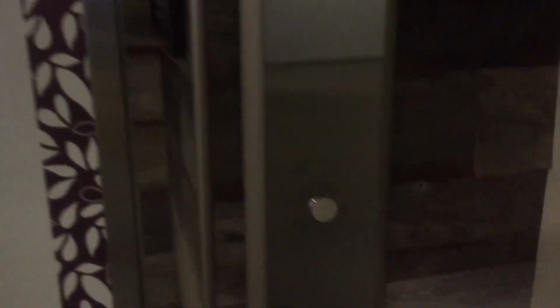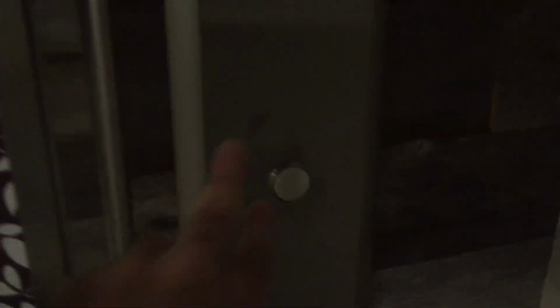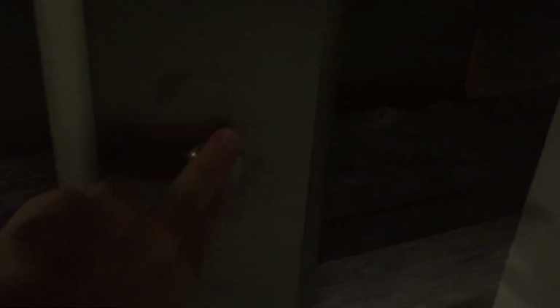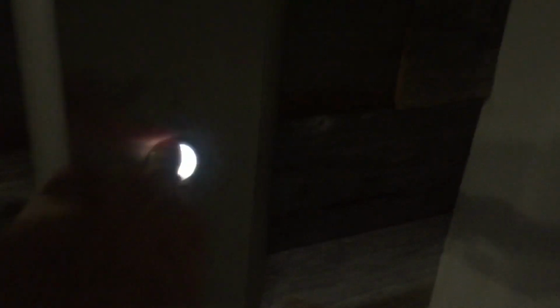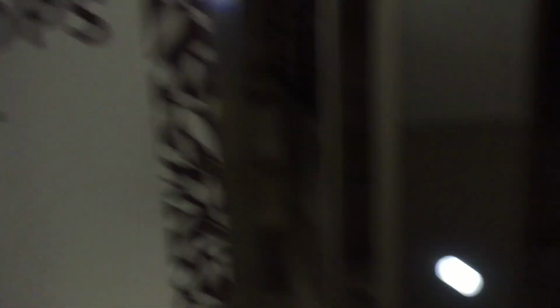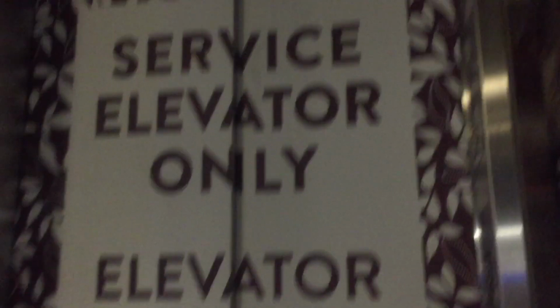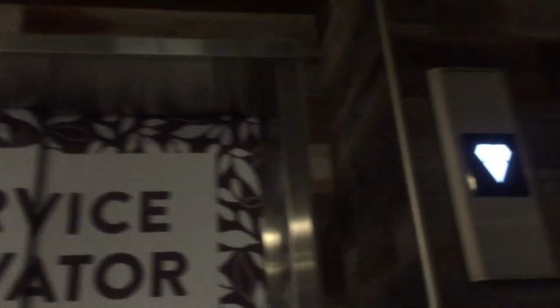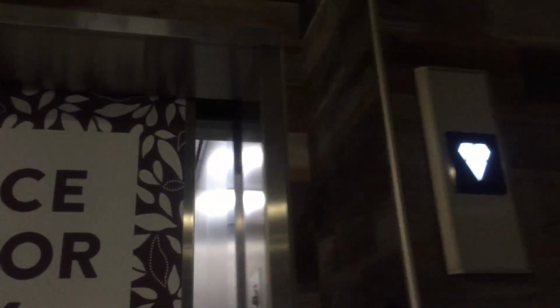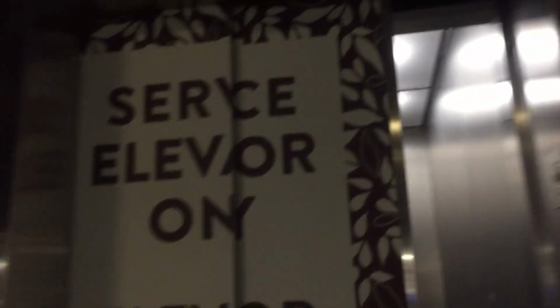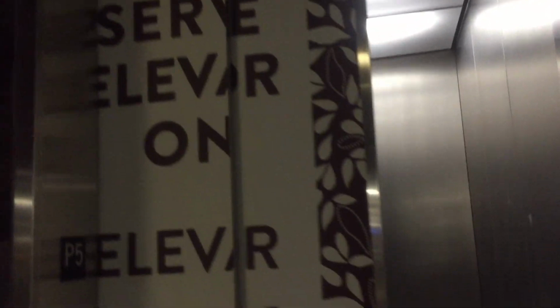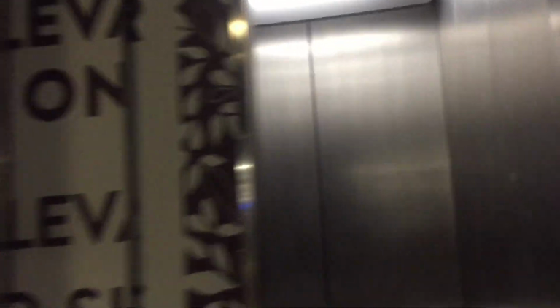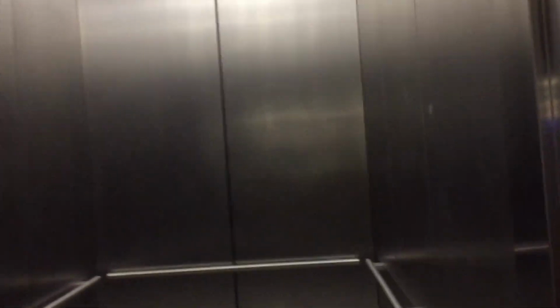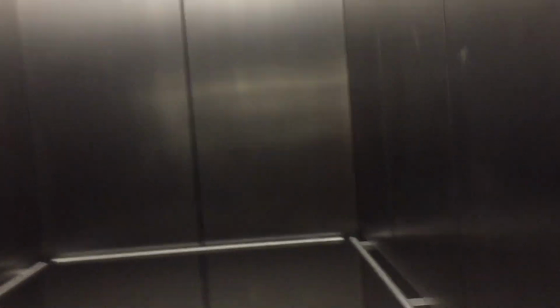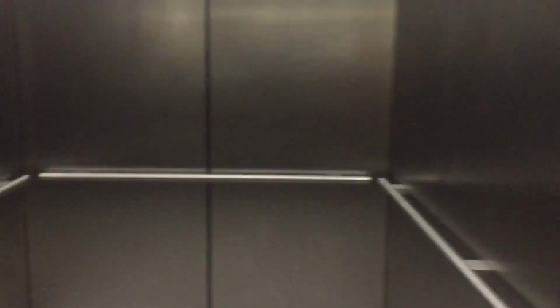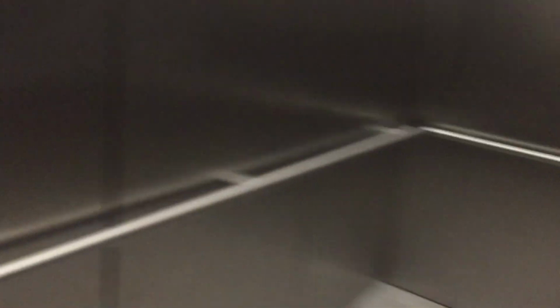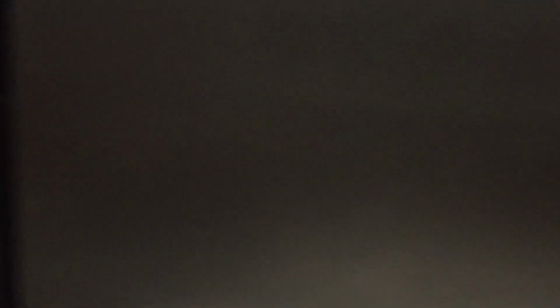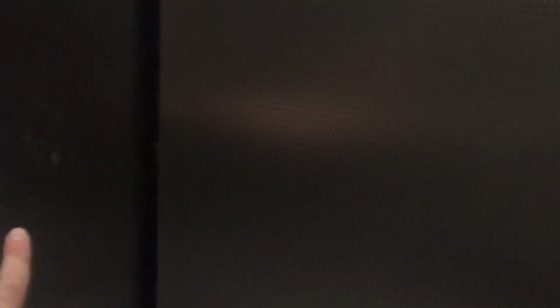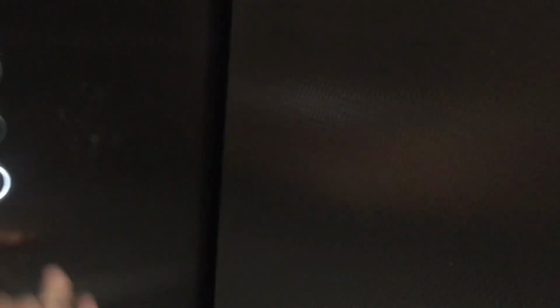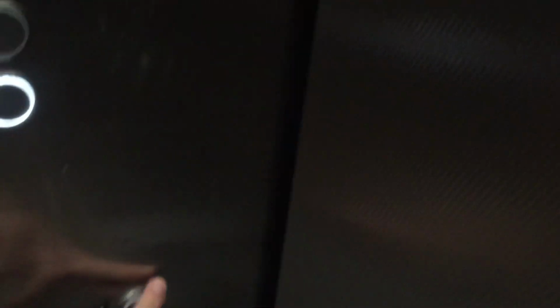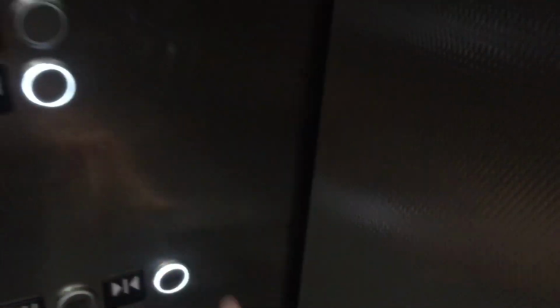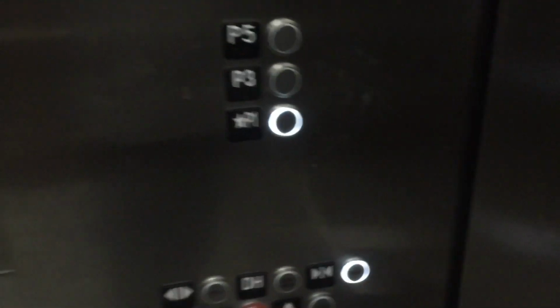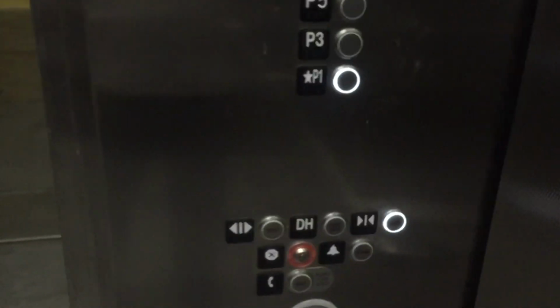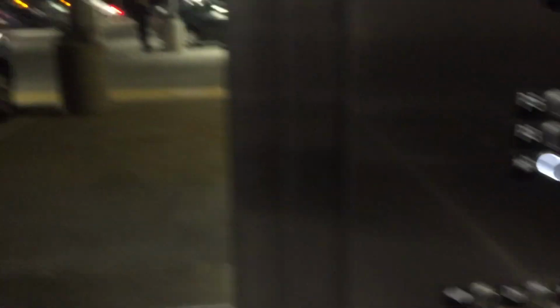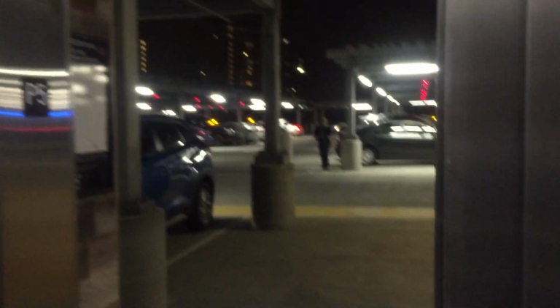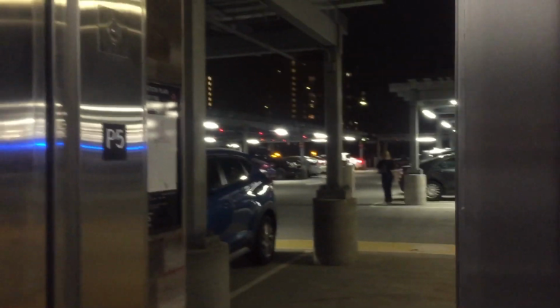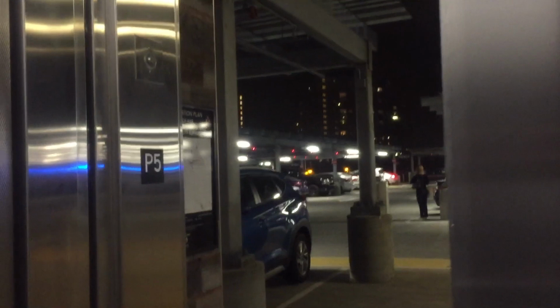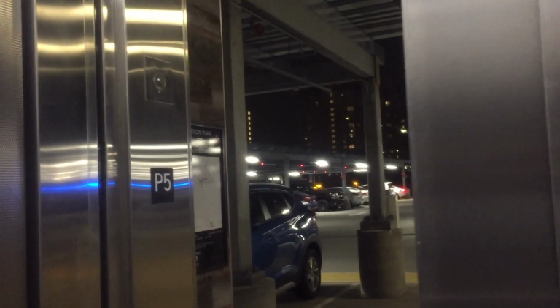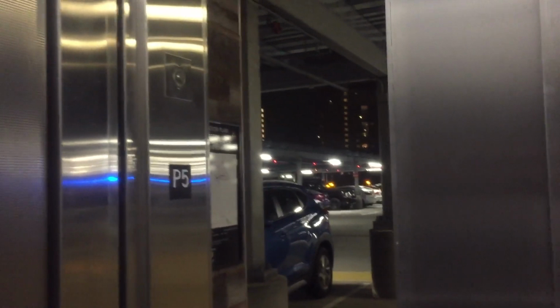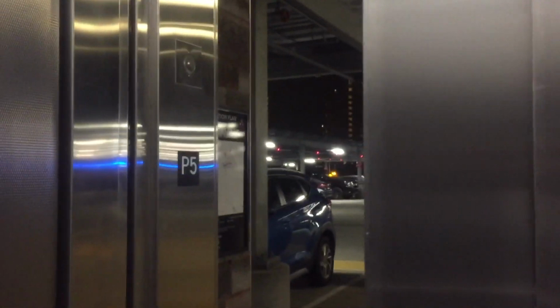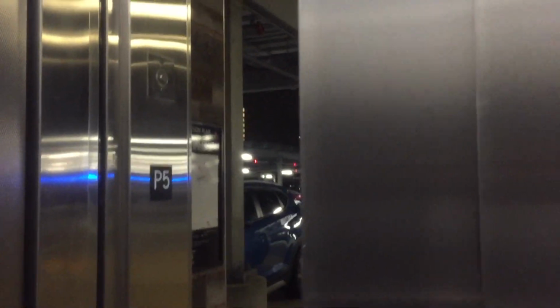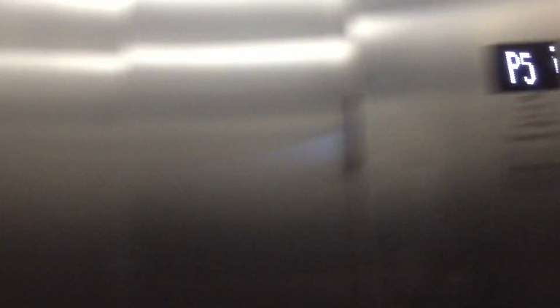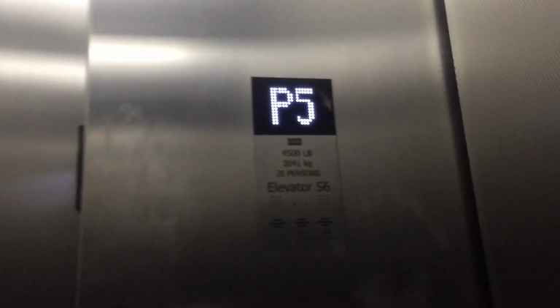Here's a new service elevator at Westfield UTC by the Macy's Wing in La Jolla, California. It's good at P1. I only have enough disk space for one ride down to P1. Watch the numbers.